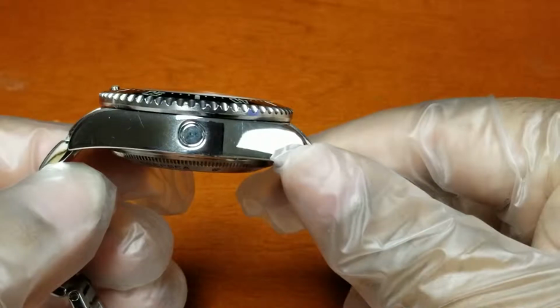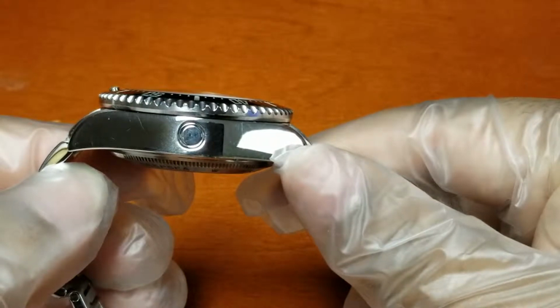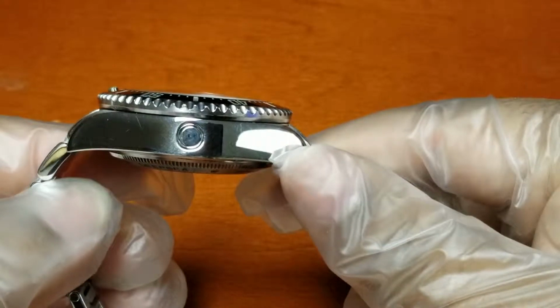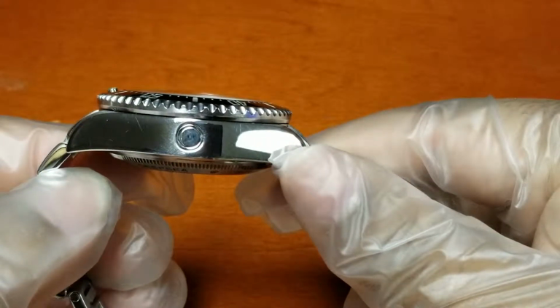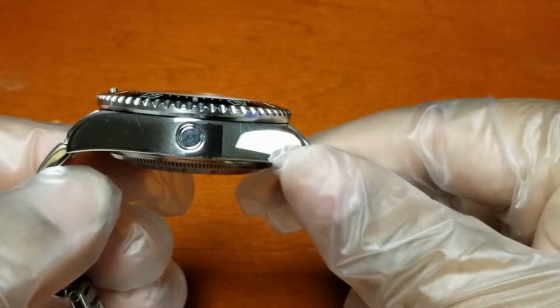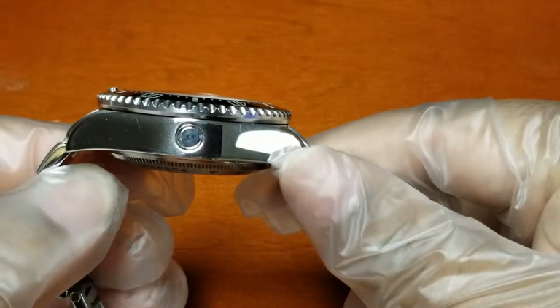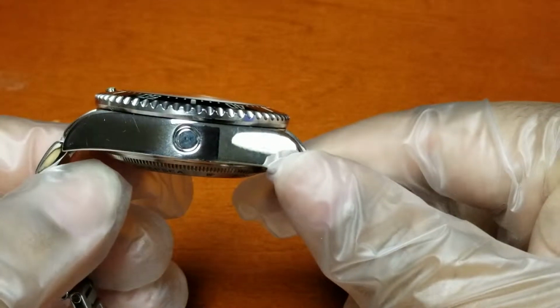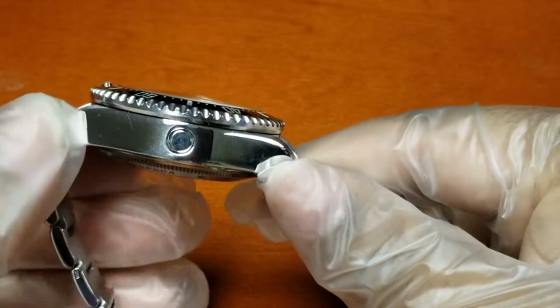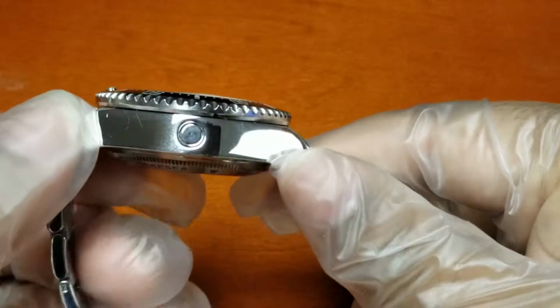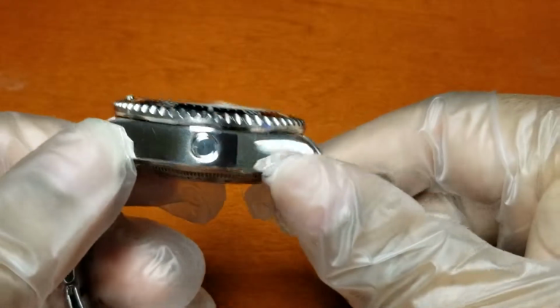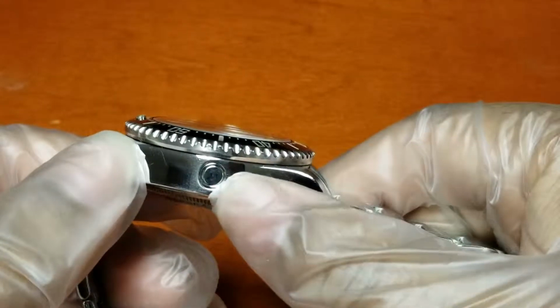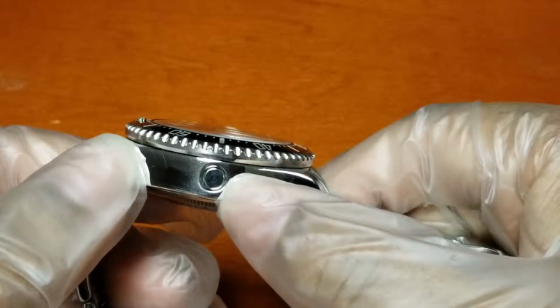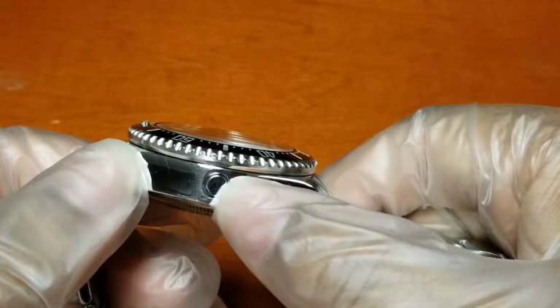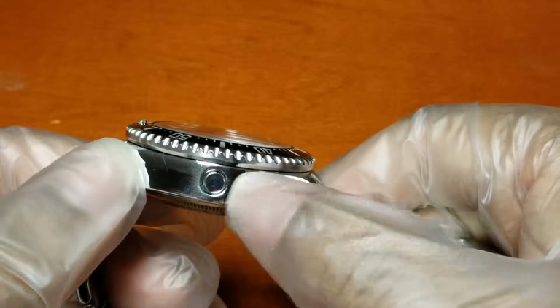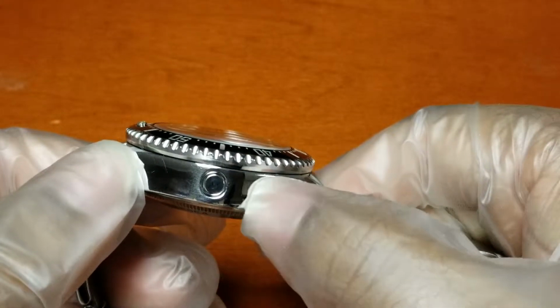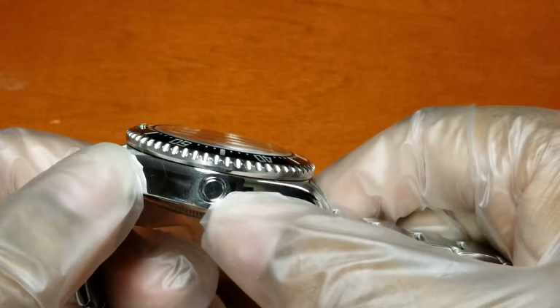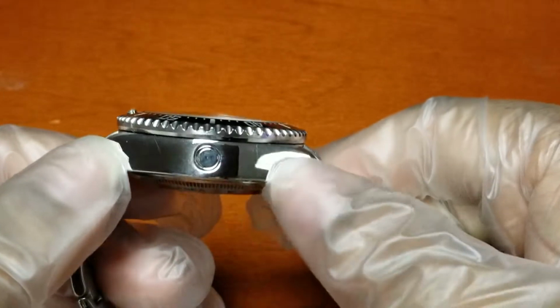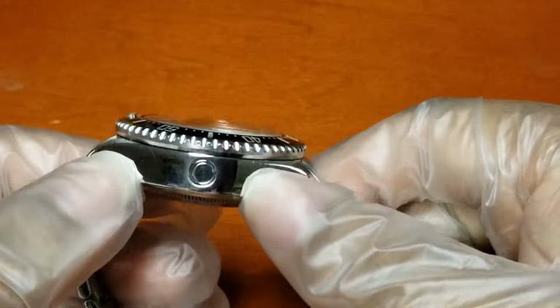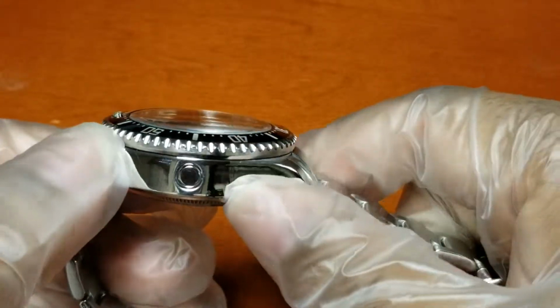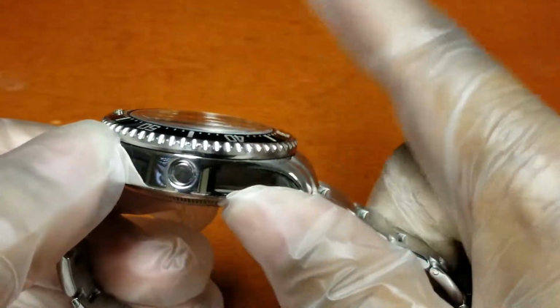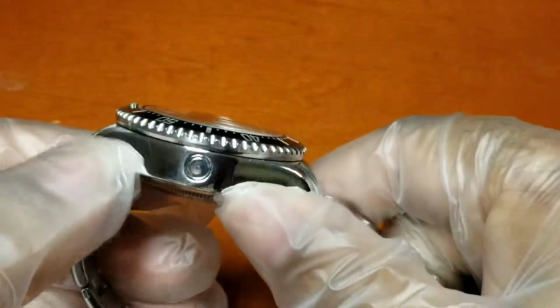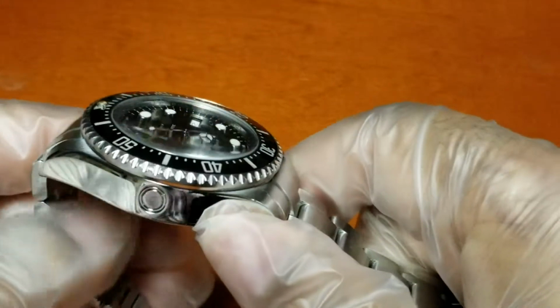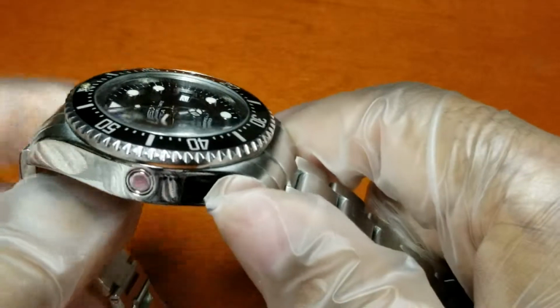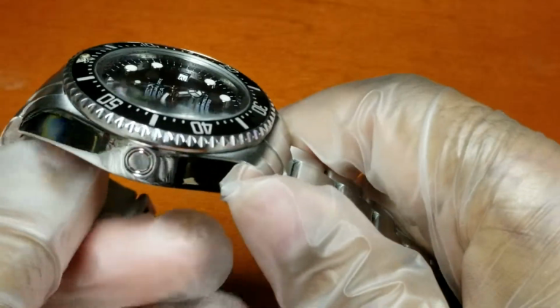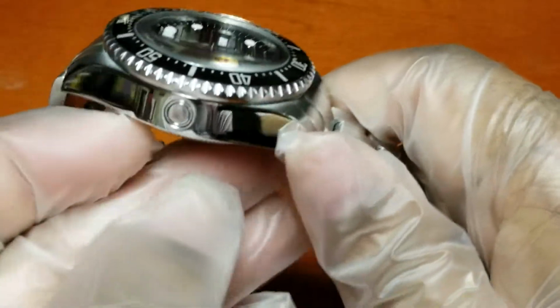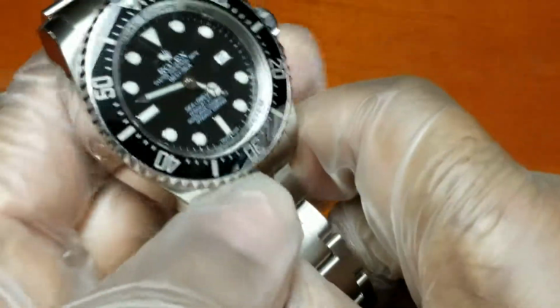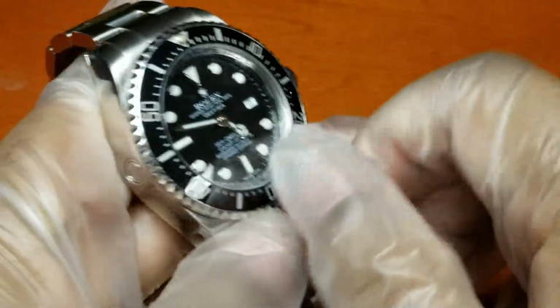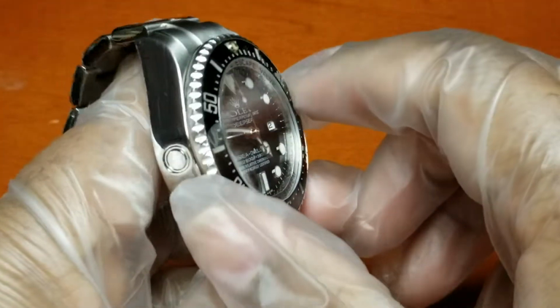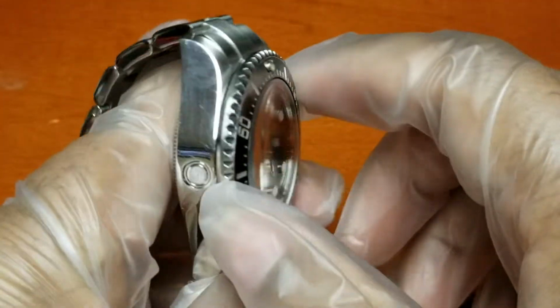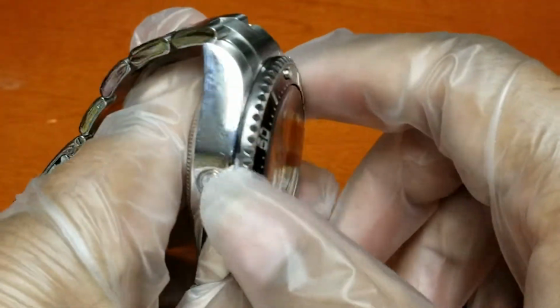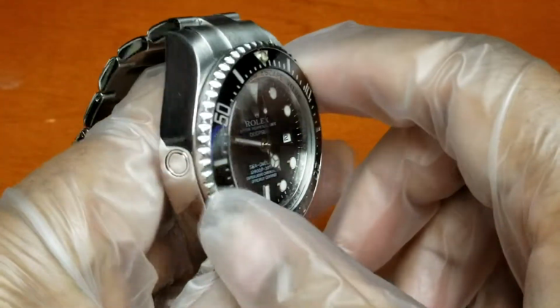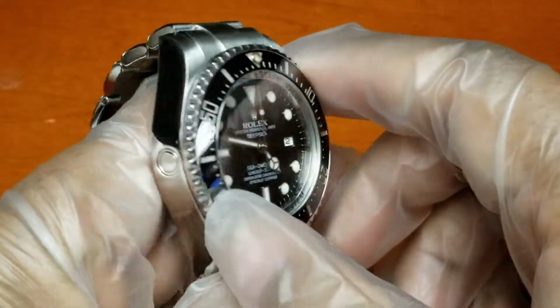The only way it can get out is through the helium release valve — it escapes through there. If not, it'll push out the sapphire crystal. You can also see the bezels have that coined edge — a nice touch.